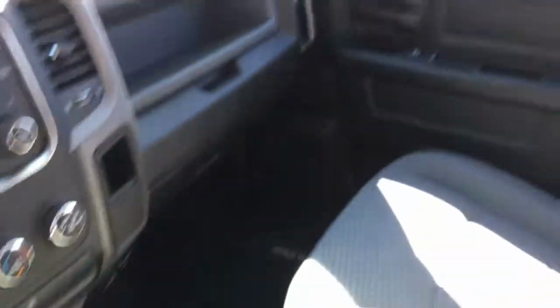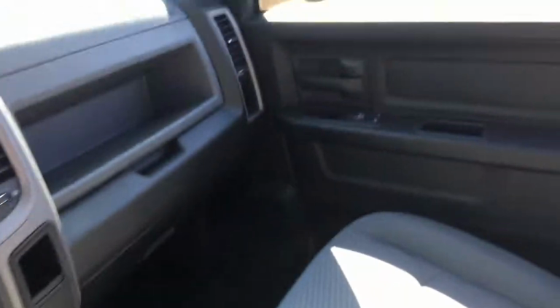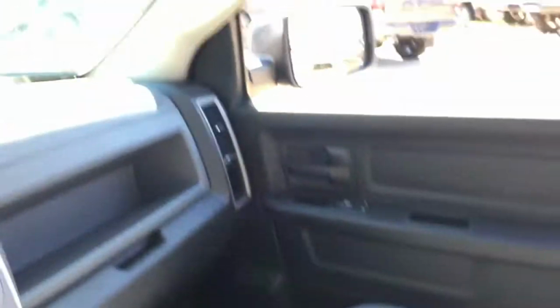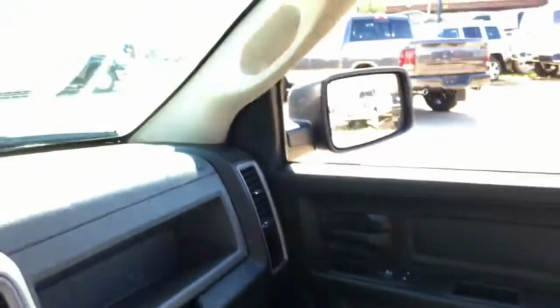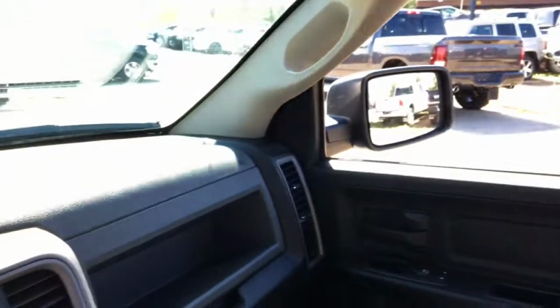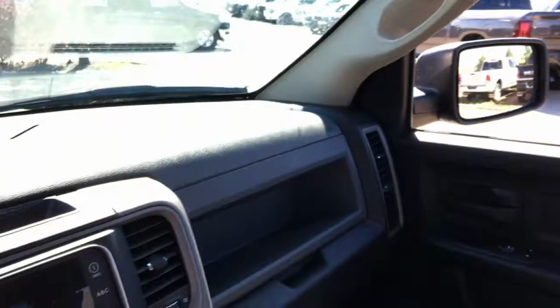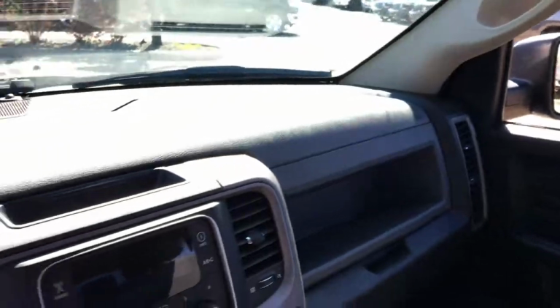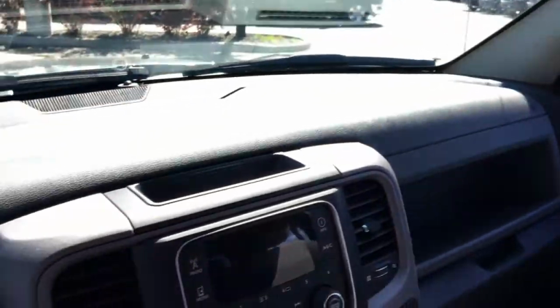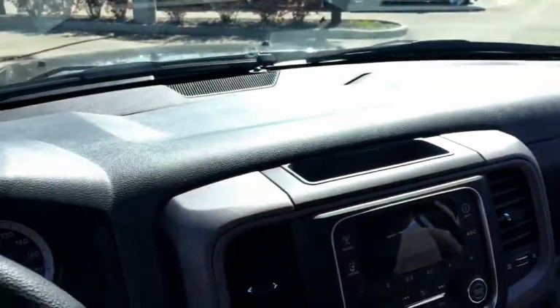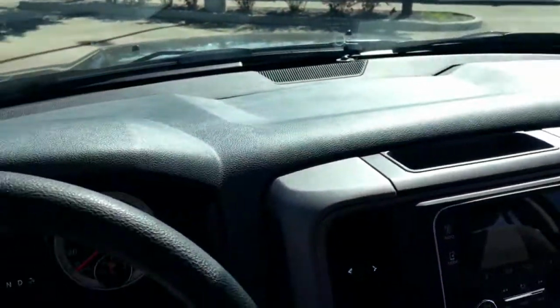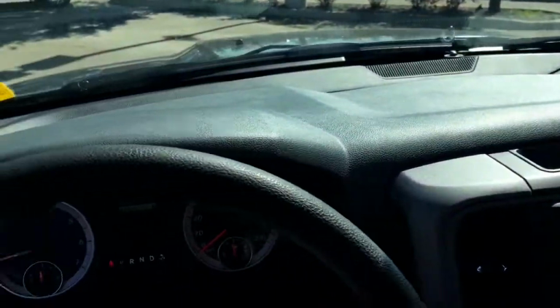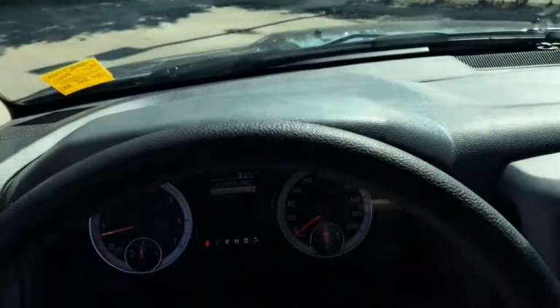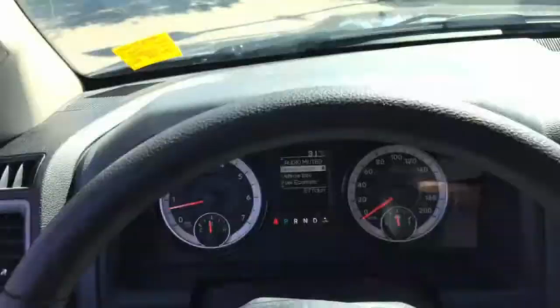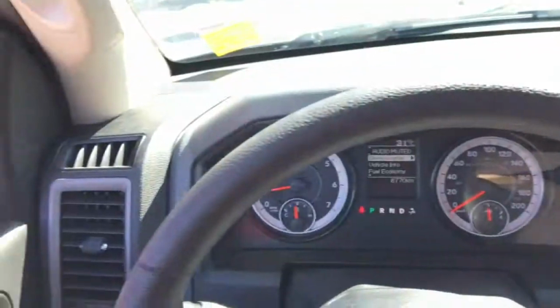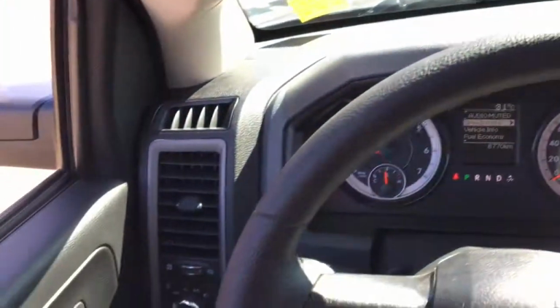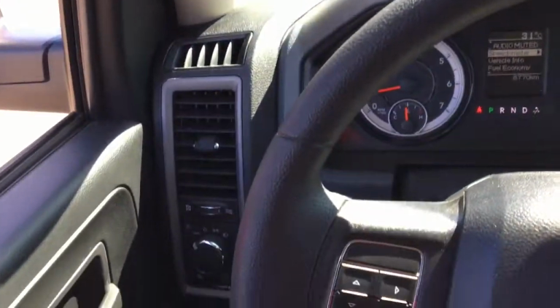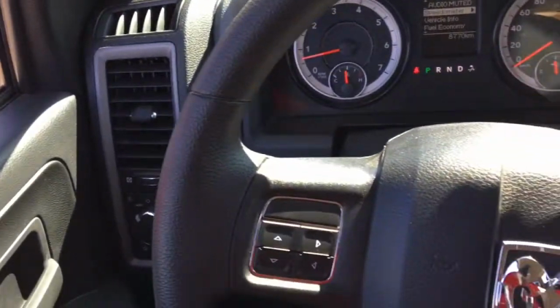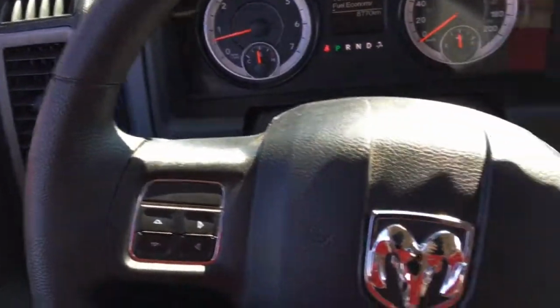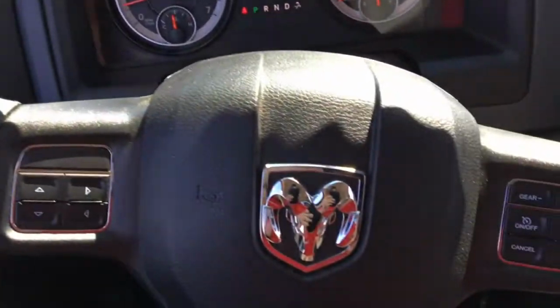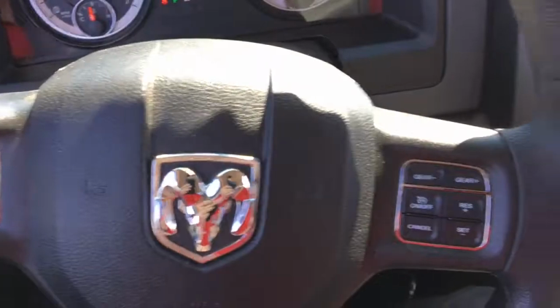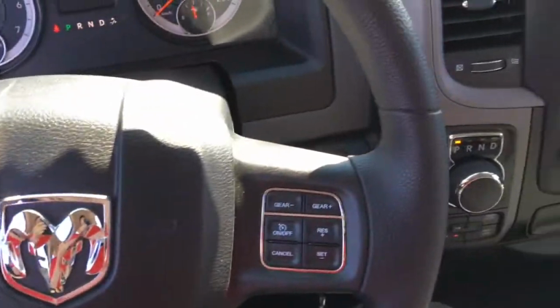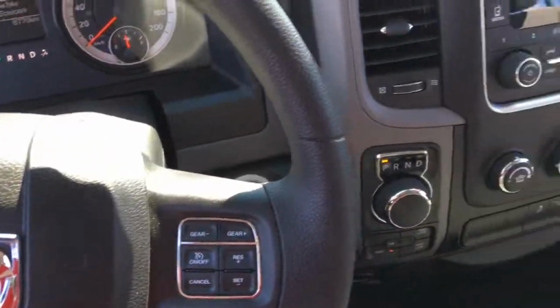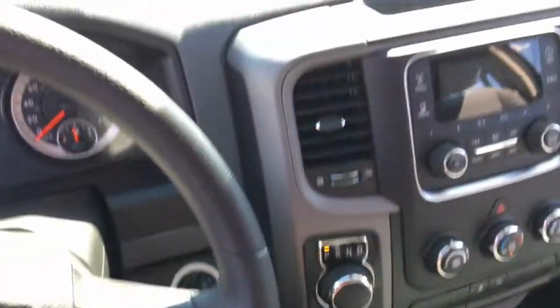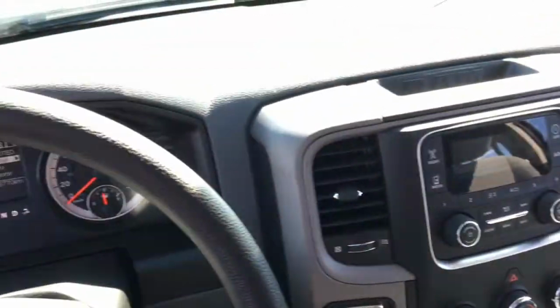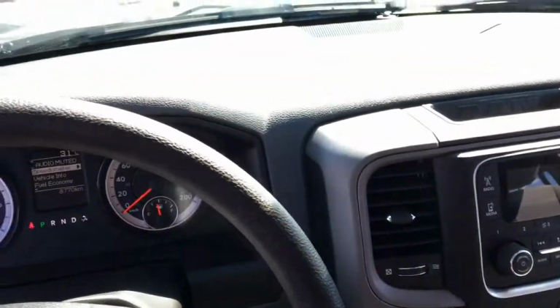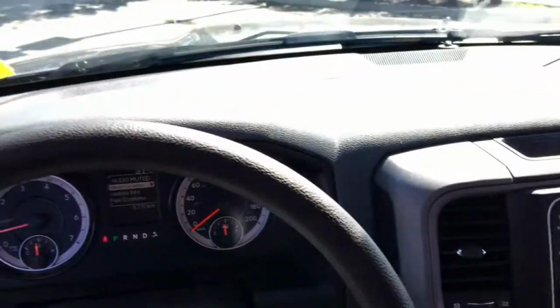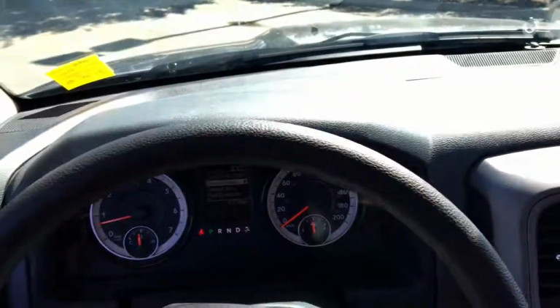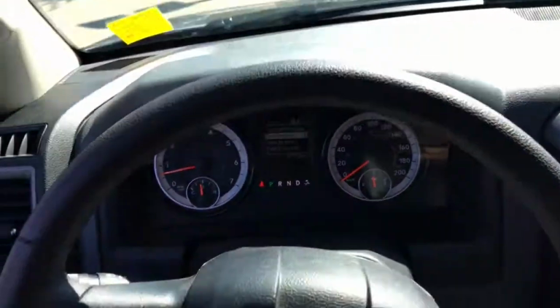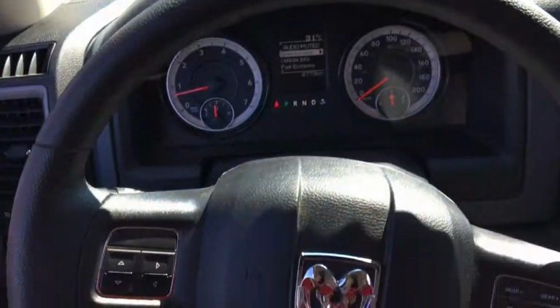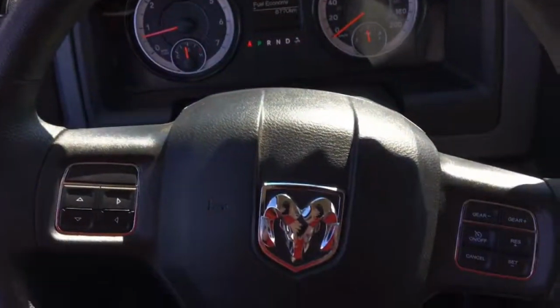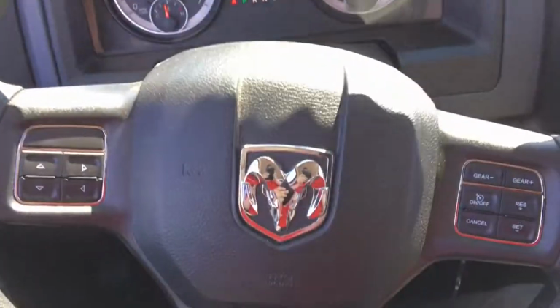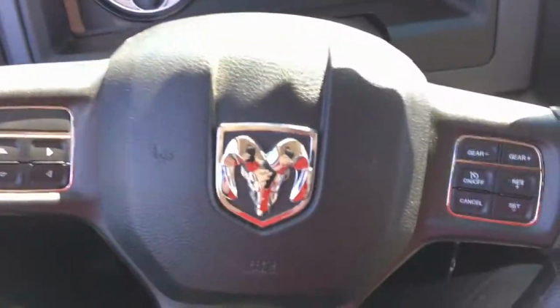The interior of this truck is fantastic — it's laid out very well. It's very spacious in here and it feels like you're driving a truck when you drive this Ram. Definitely come check it out sometime soon.